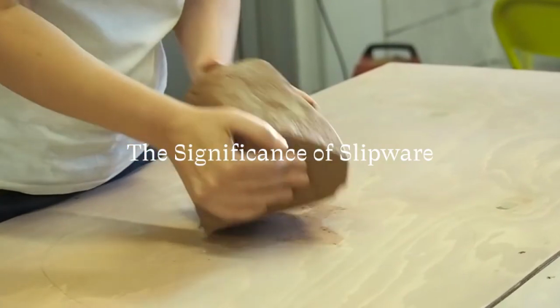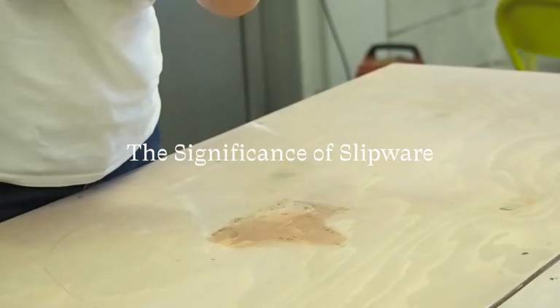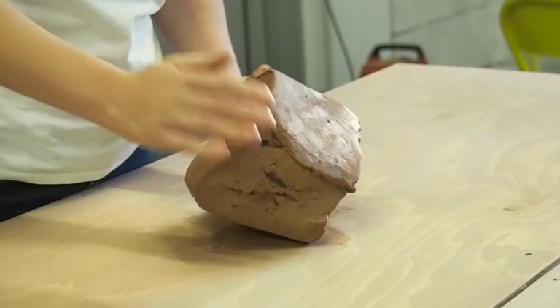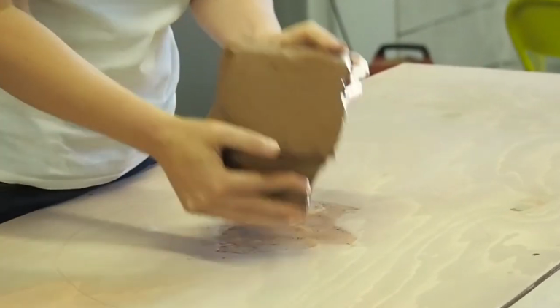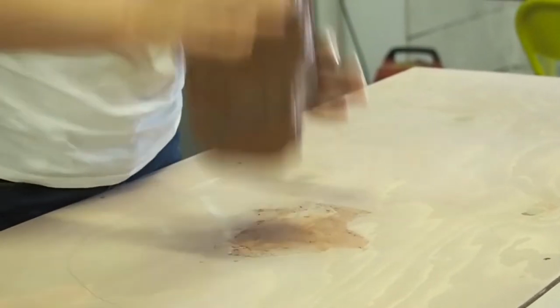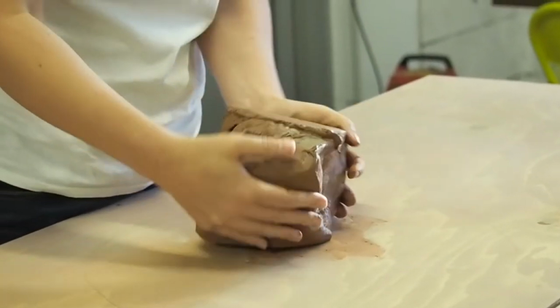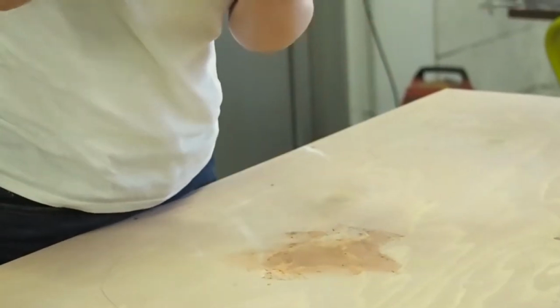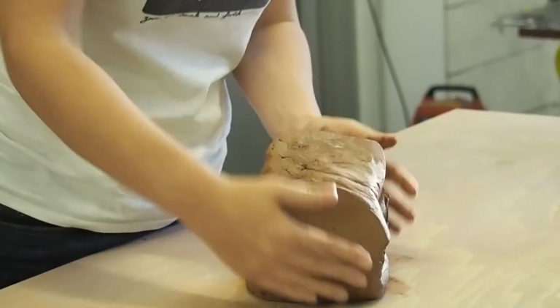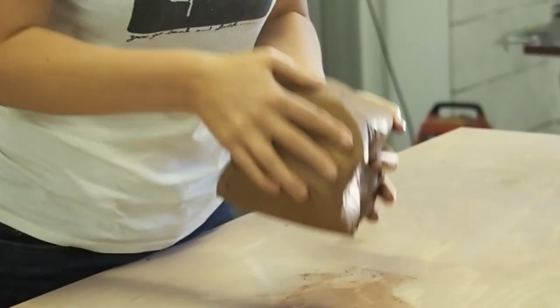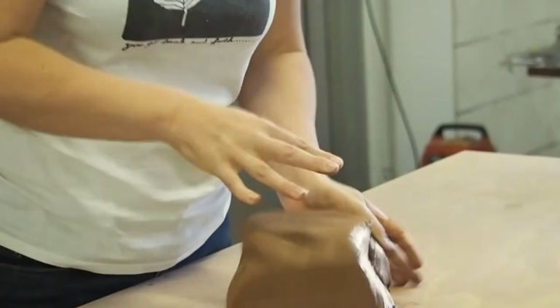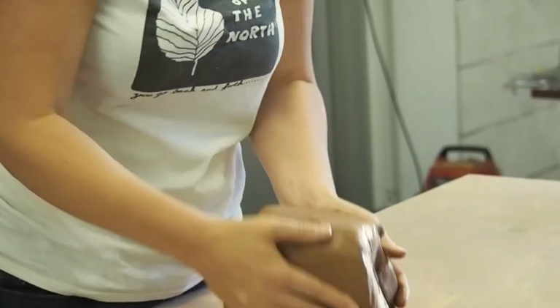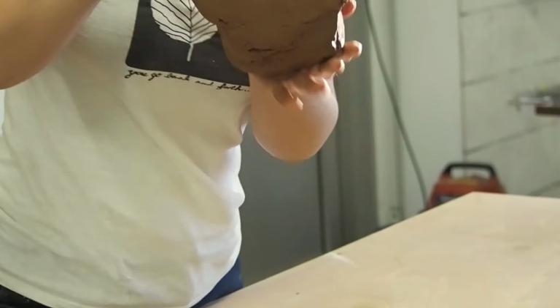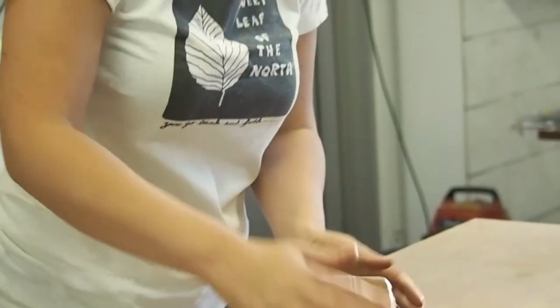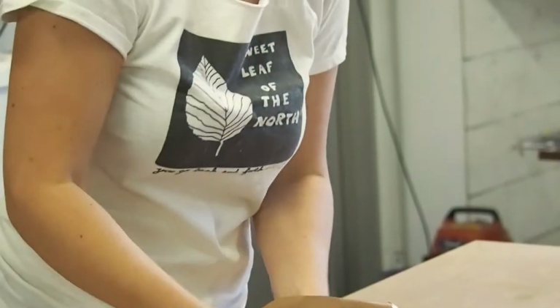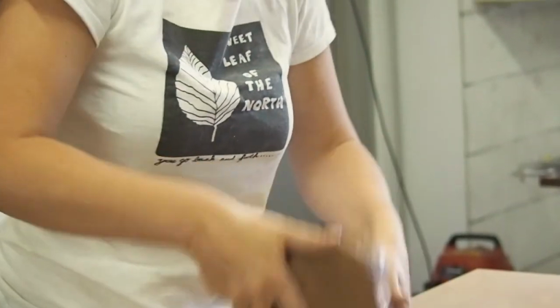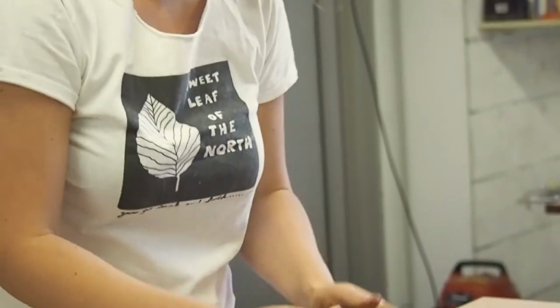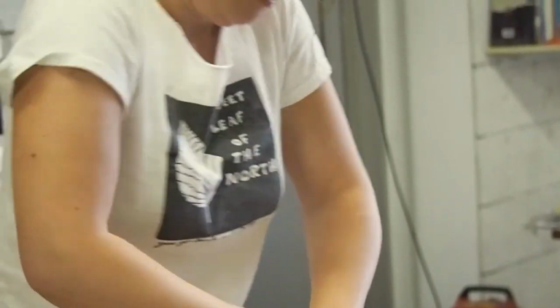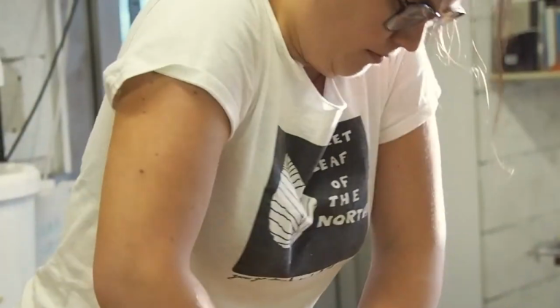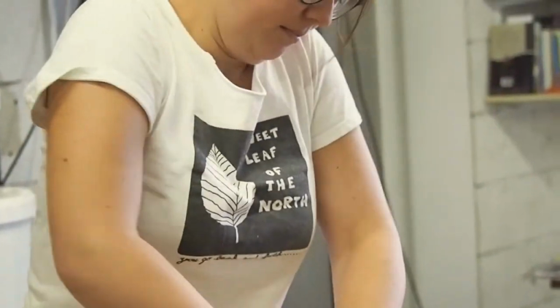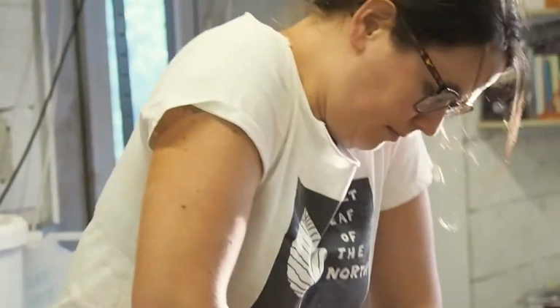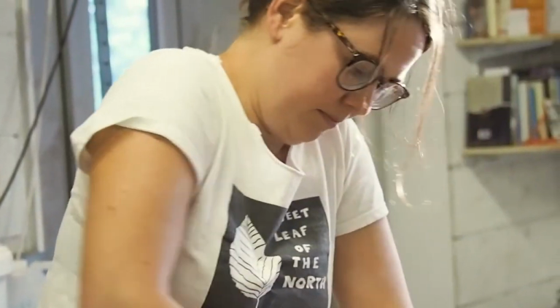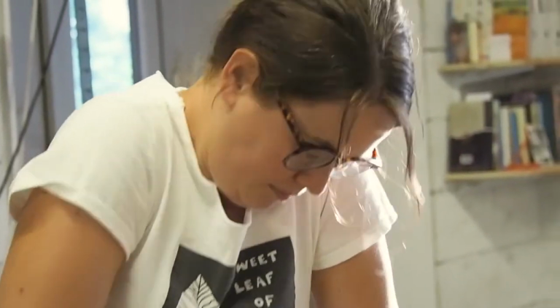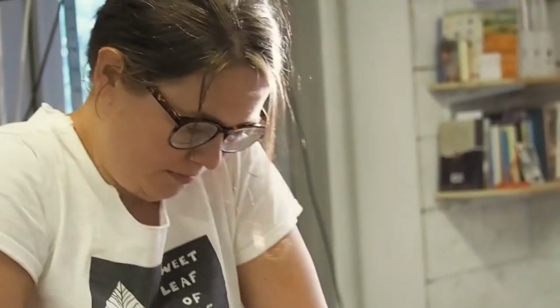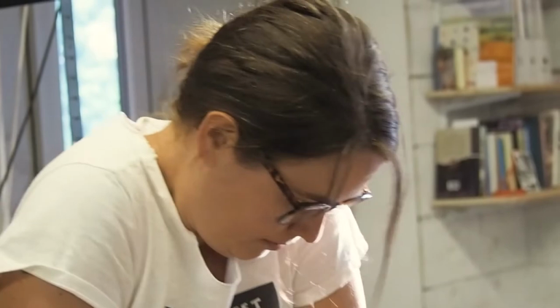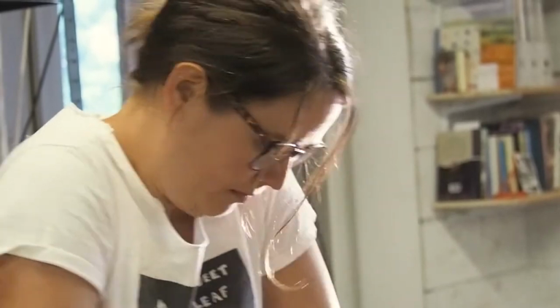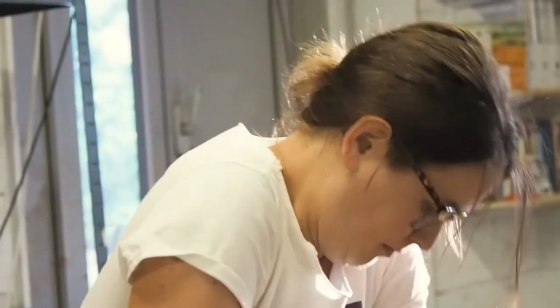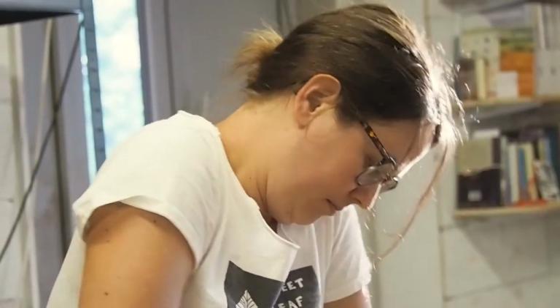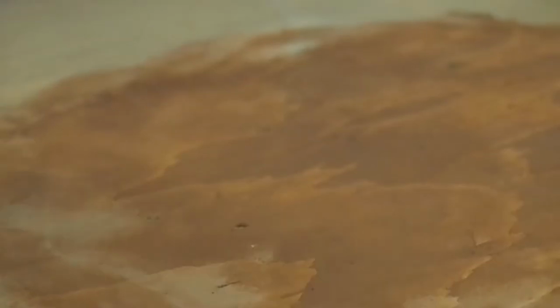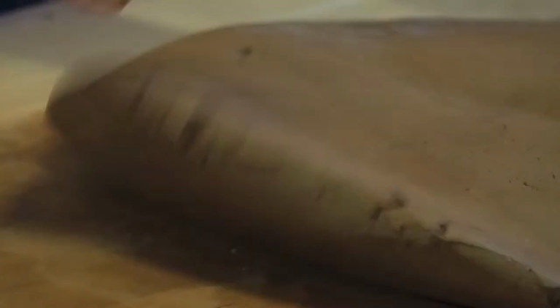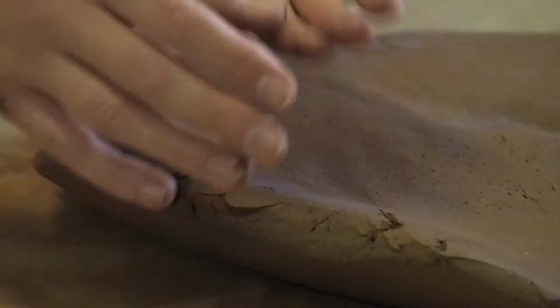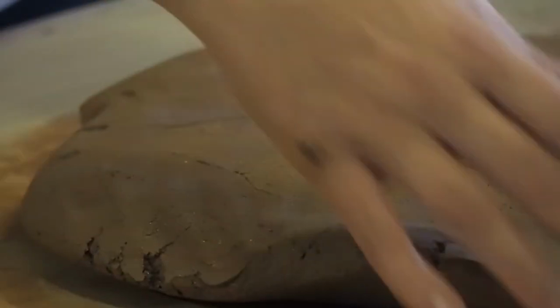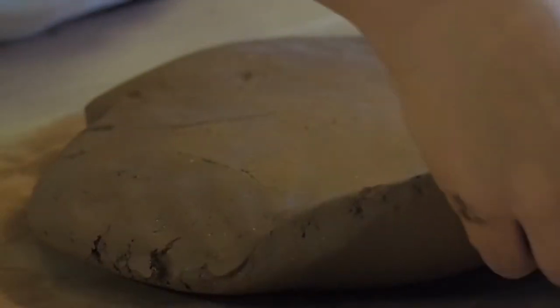It's important to me that the pots I make are slipware pots because it places me in a long line of slipware potters. Slipware is part of our heritage and part of our culture.